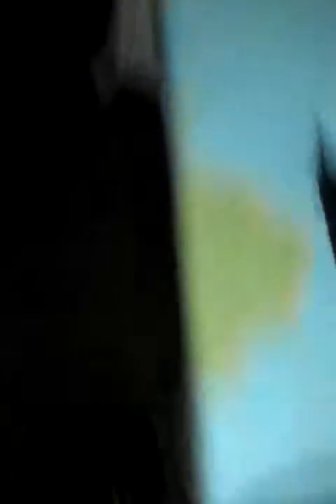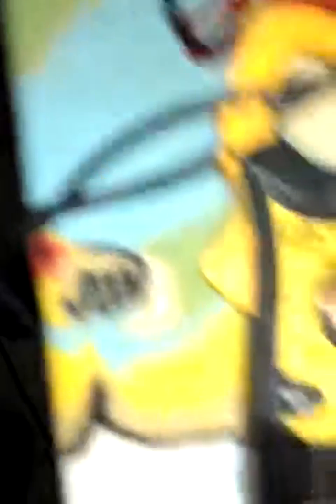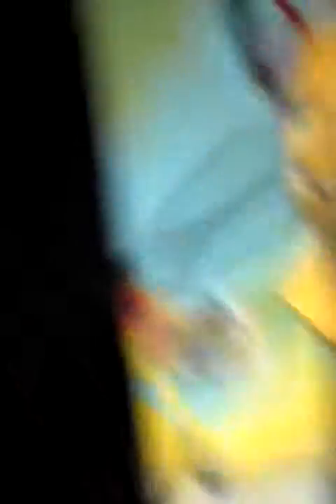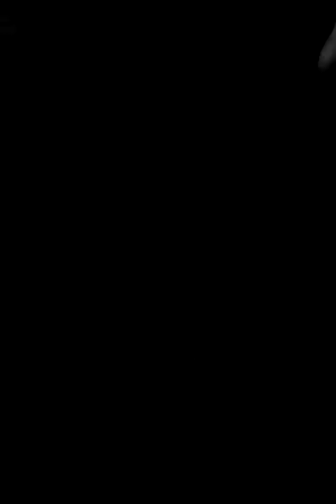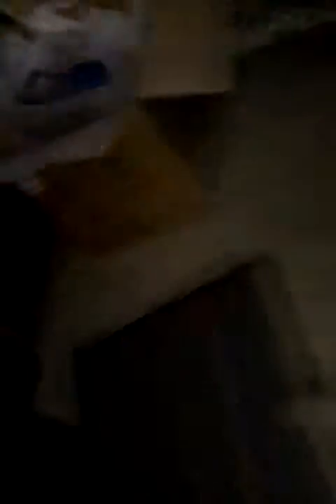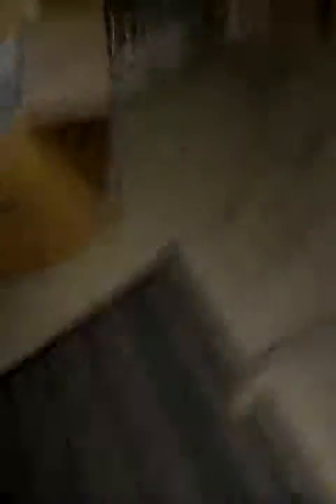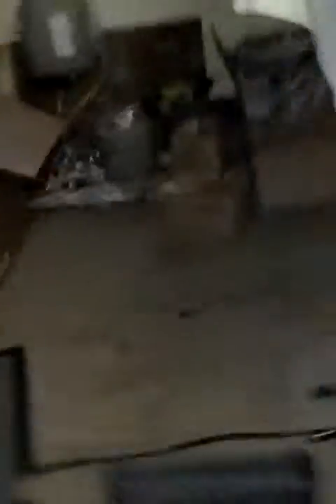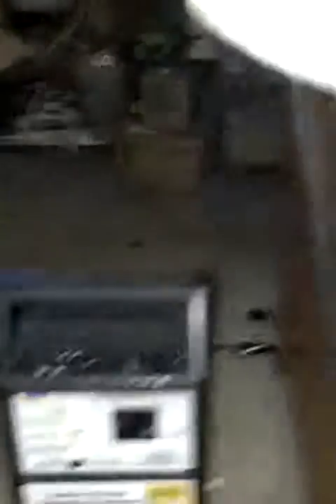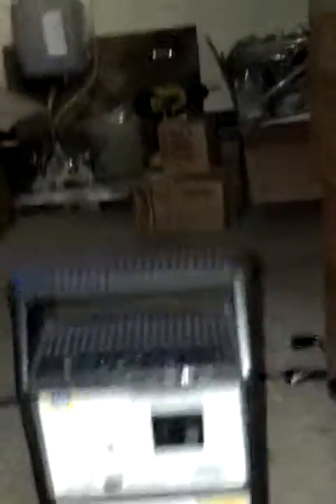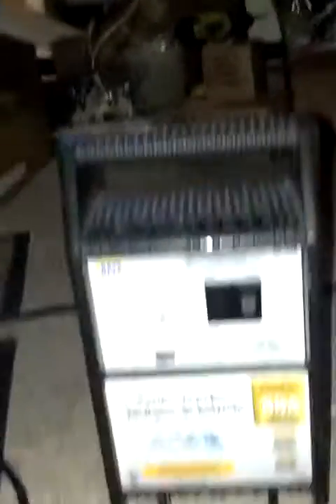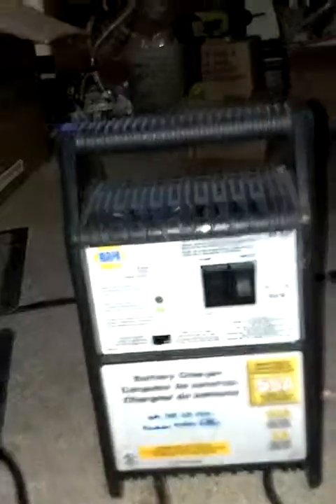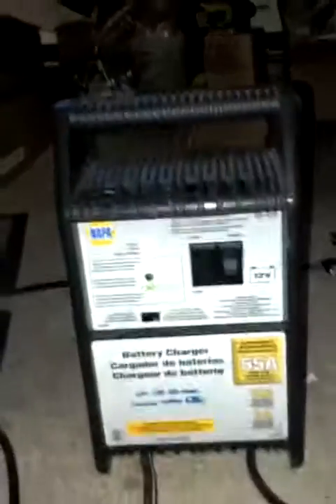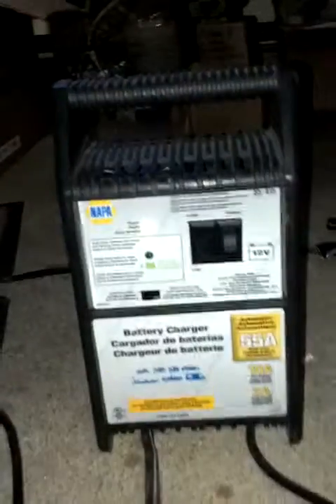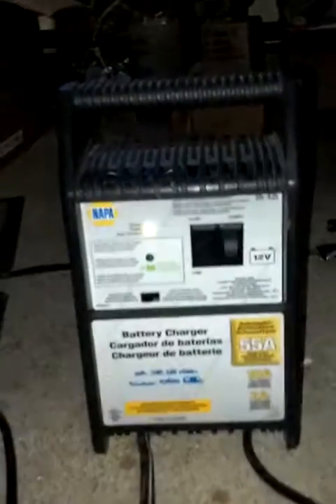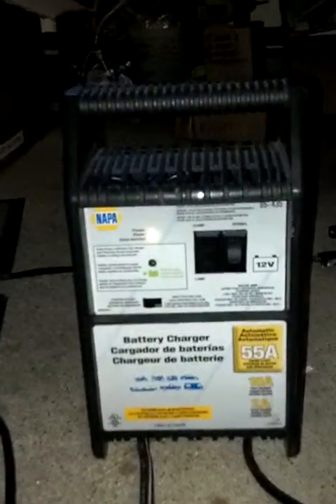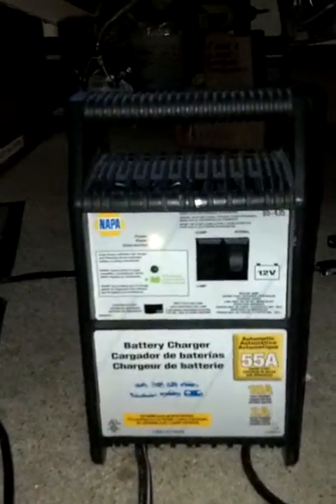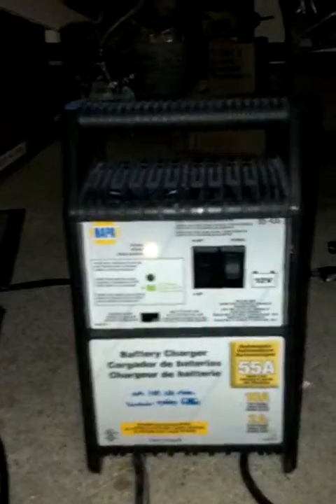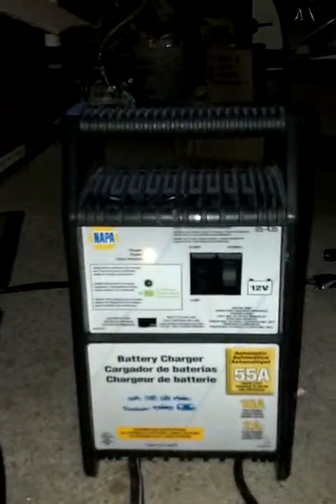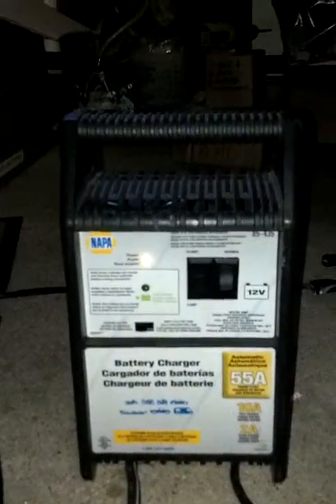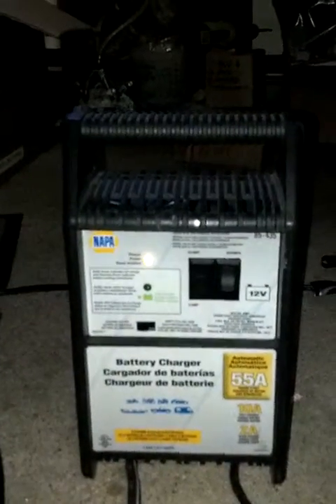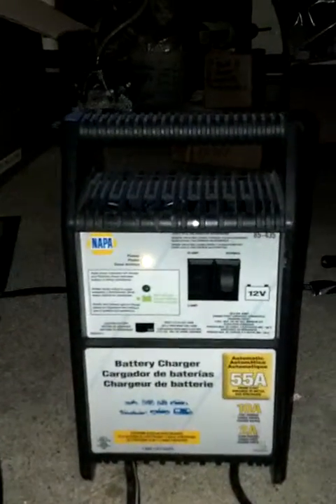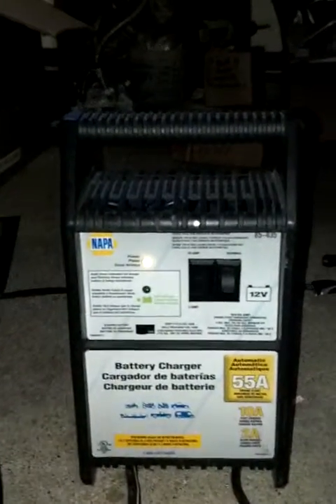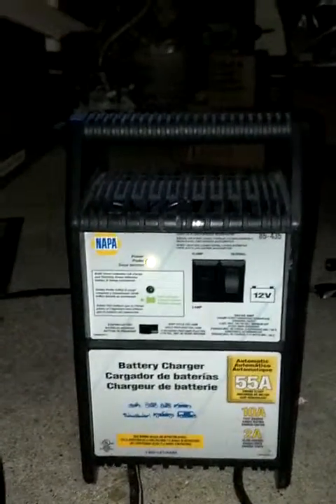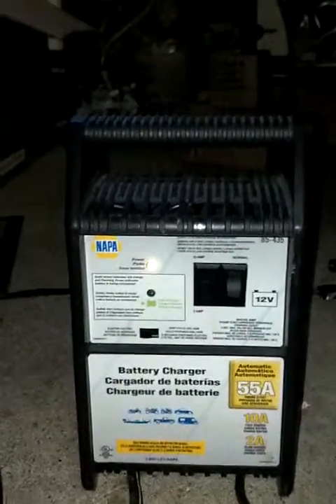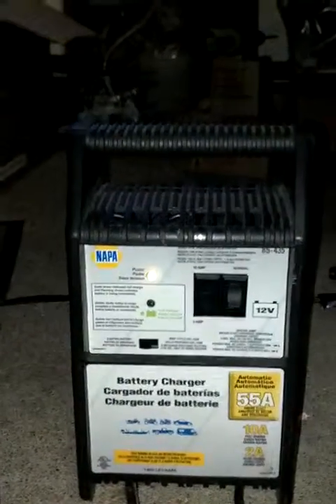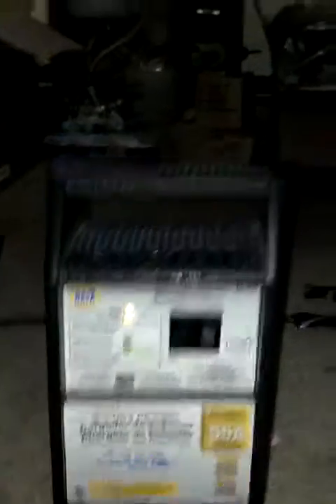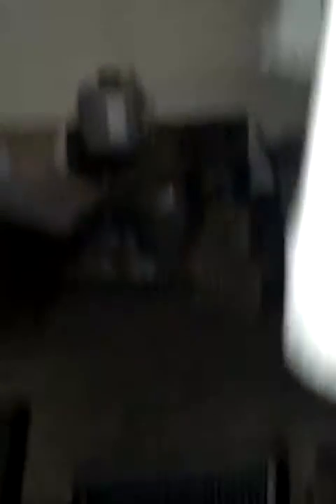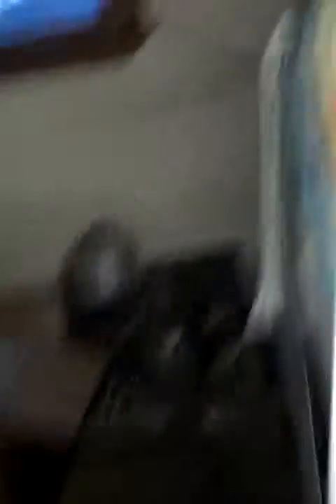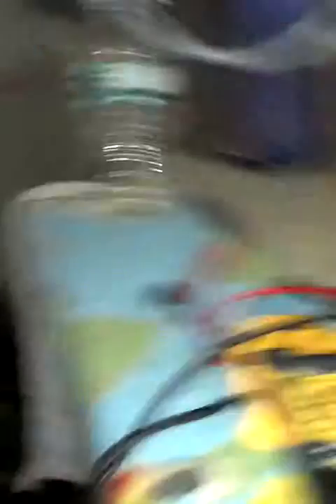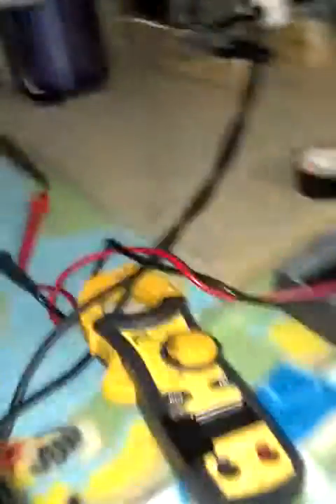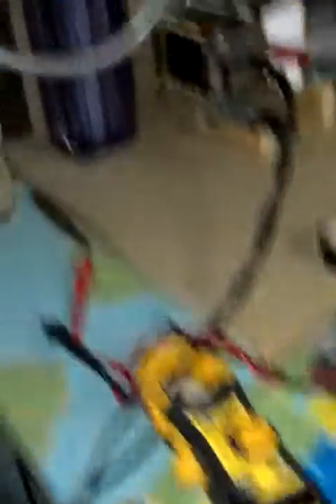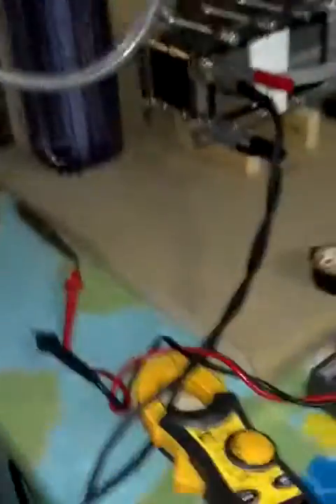We are using a 55-amp NAPA battery charger to make this operate. I haven't had this kind of output with any of my other cells.